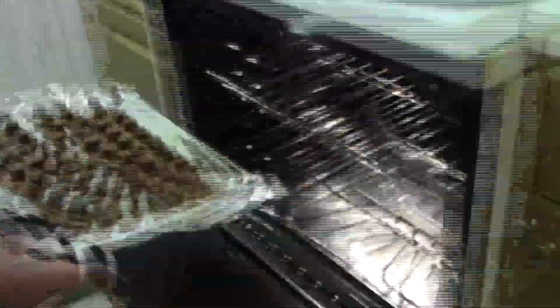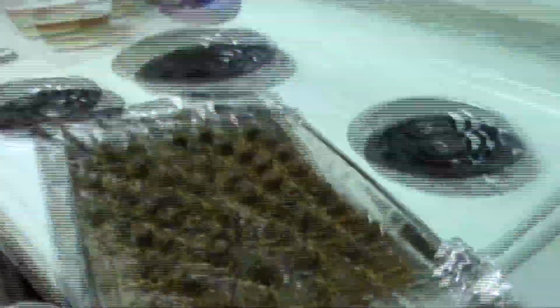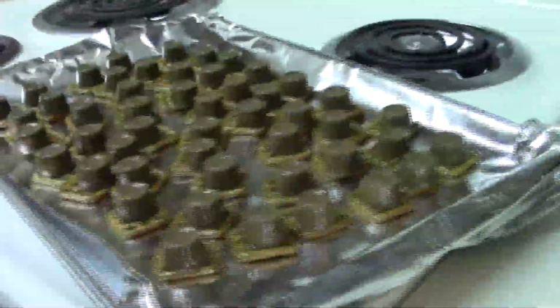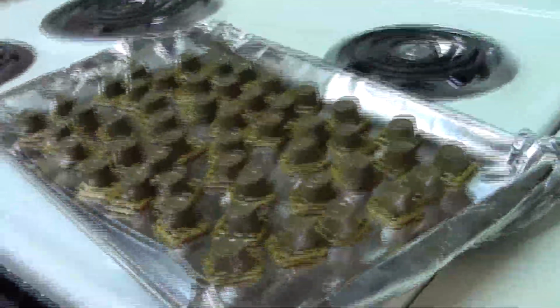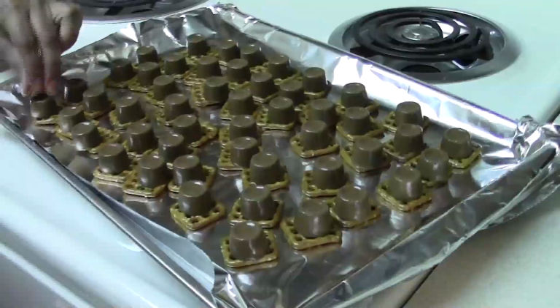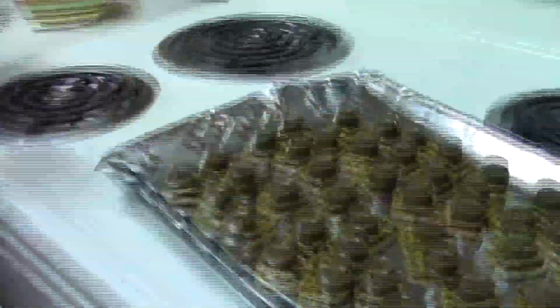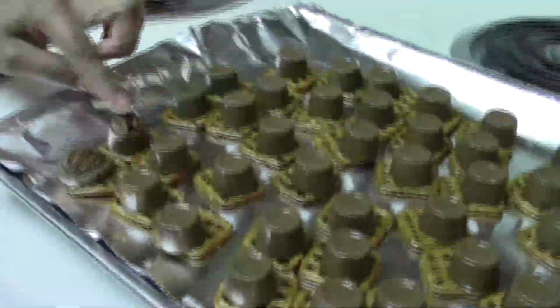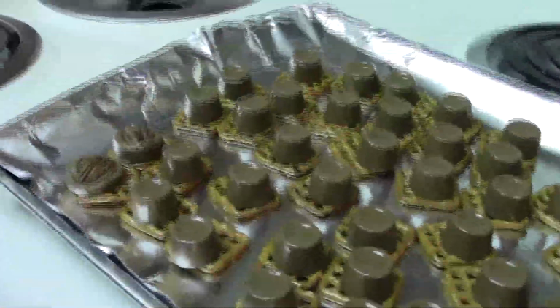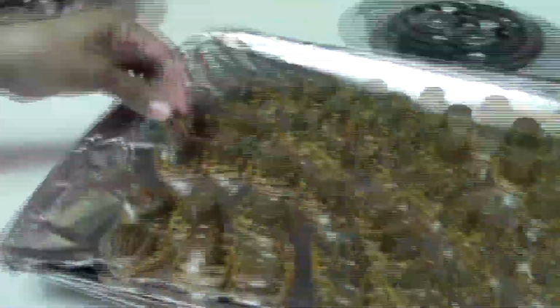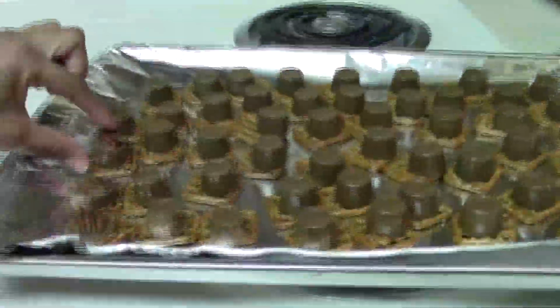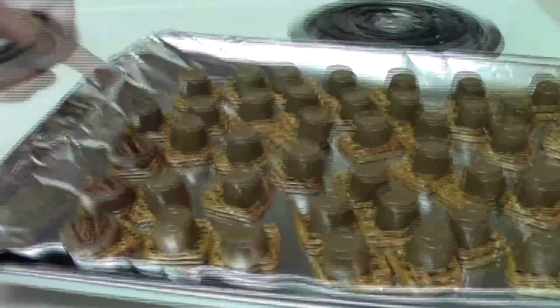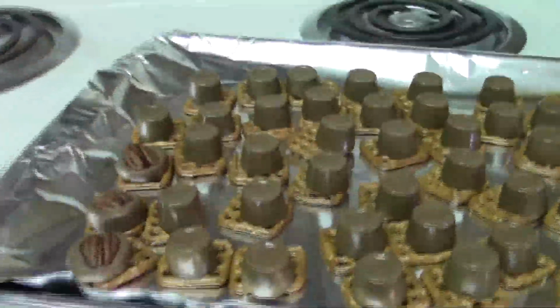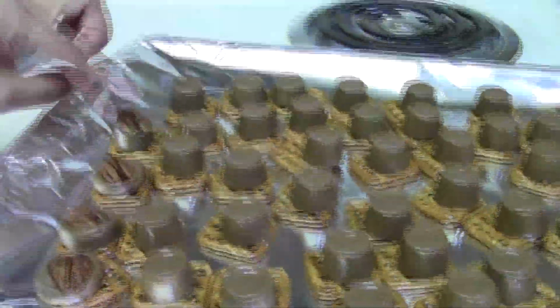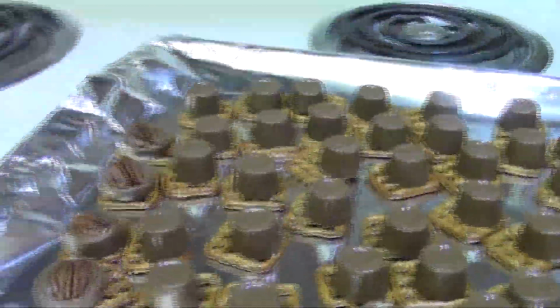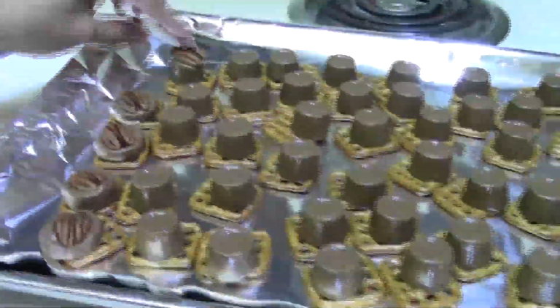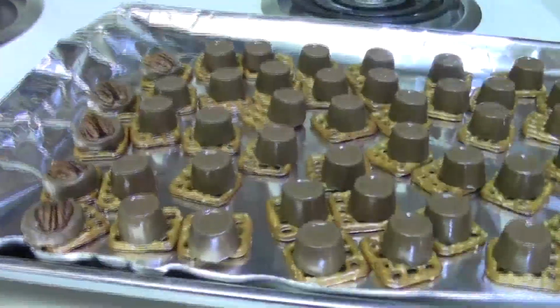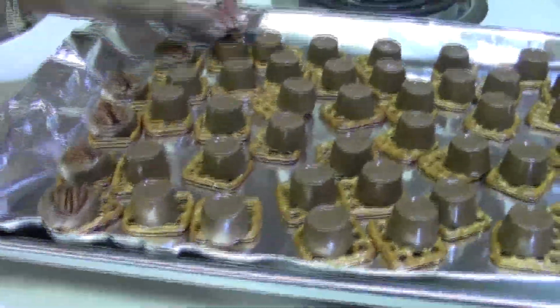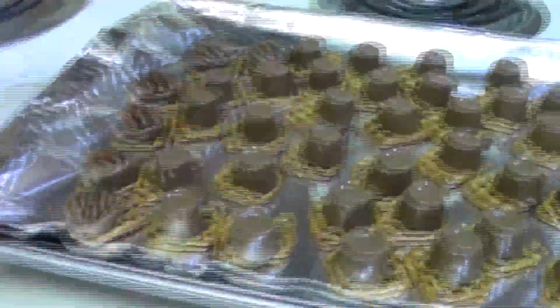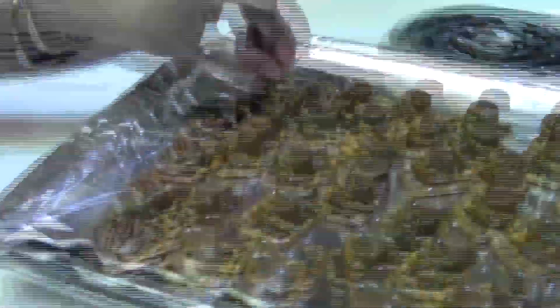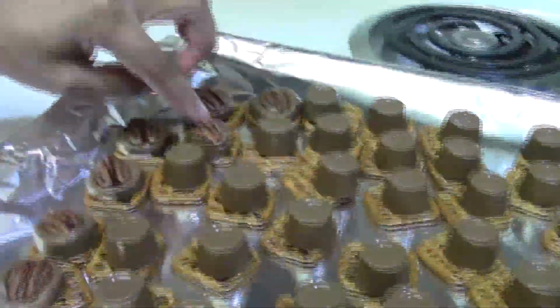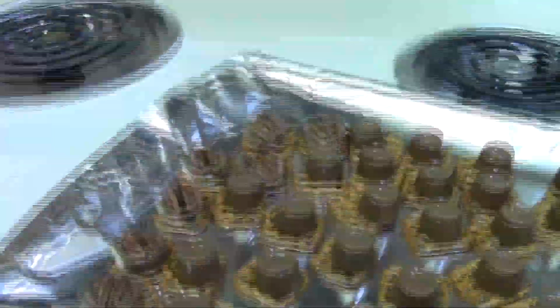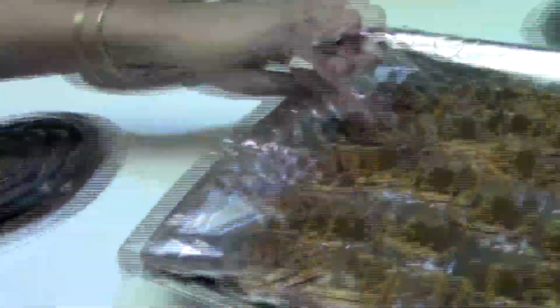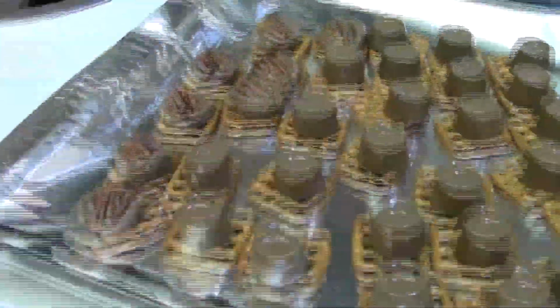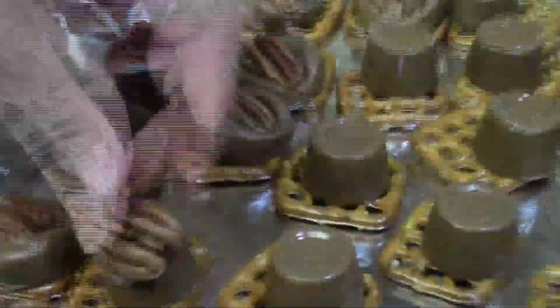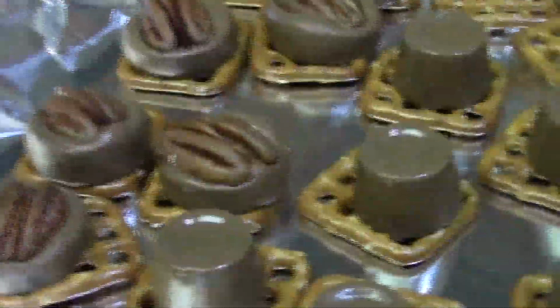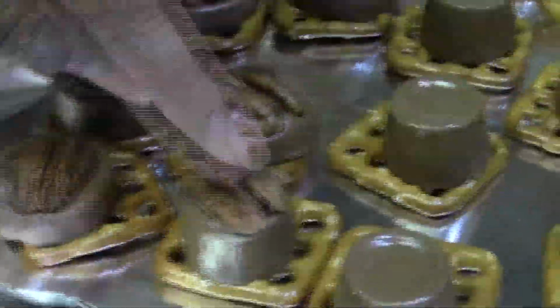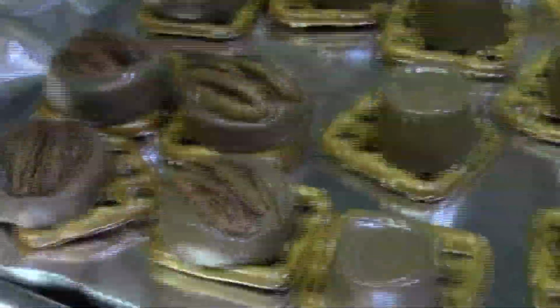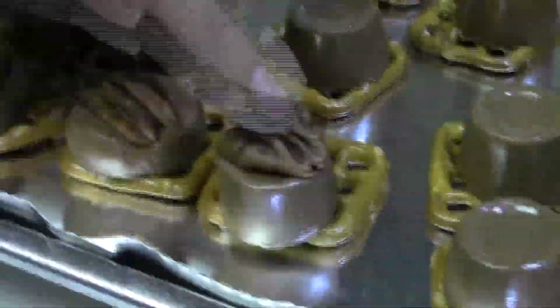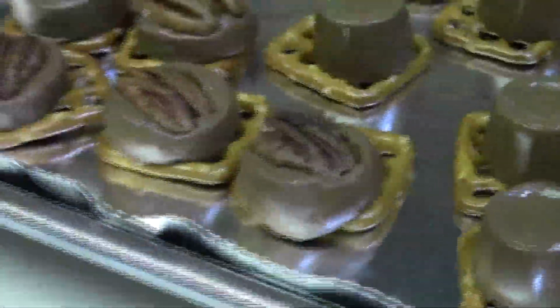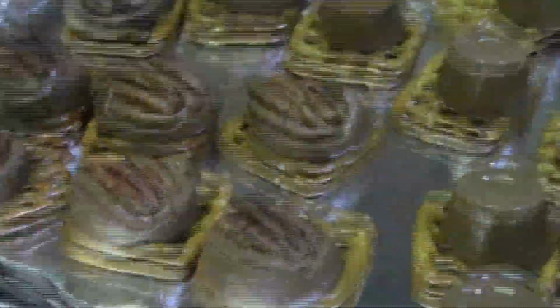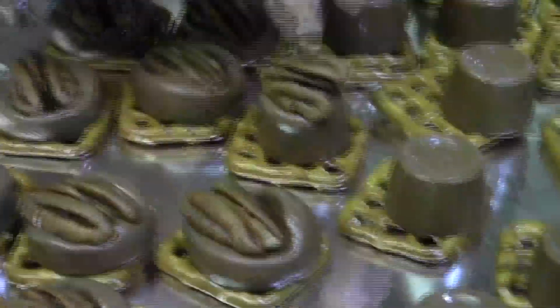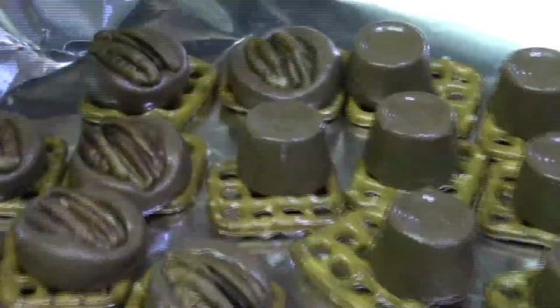Remove them from the oven and then gently place the pecan halves on top. After you're done, let them sit for a few minutes and then enjoy.